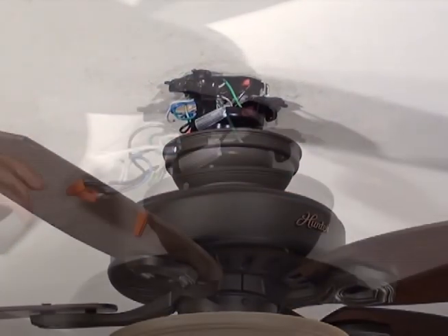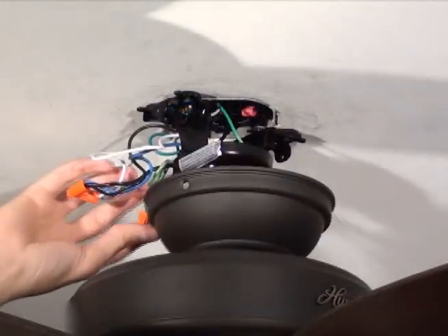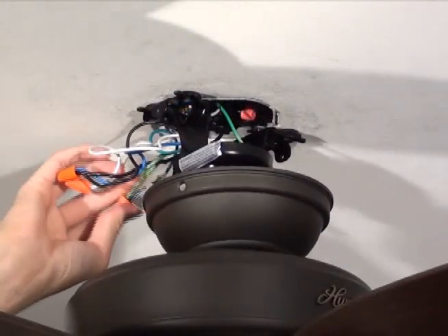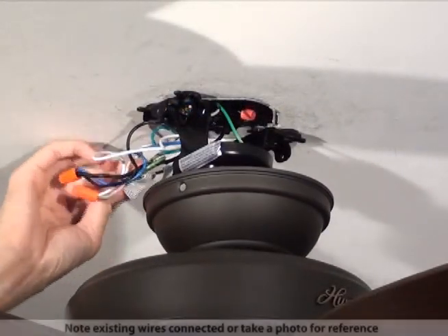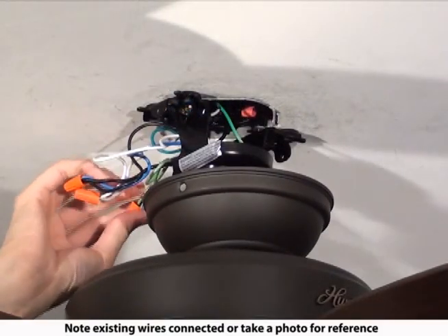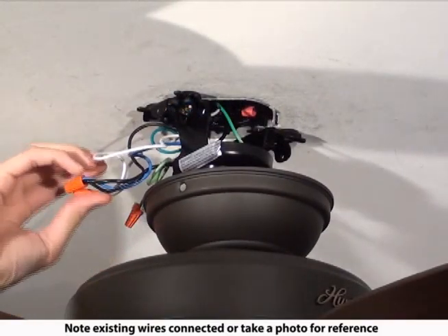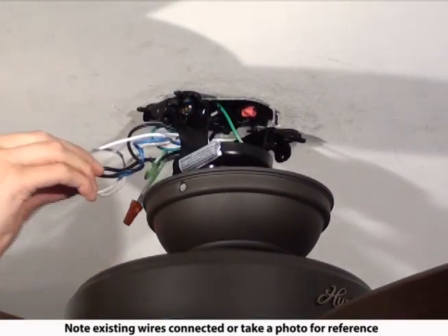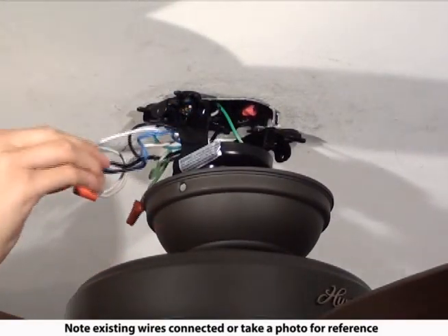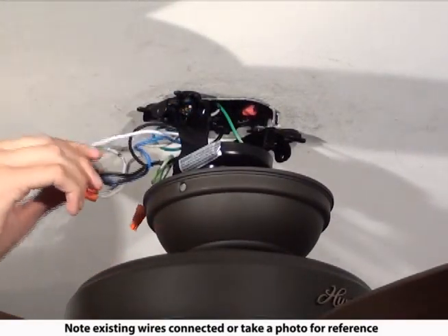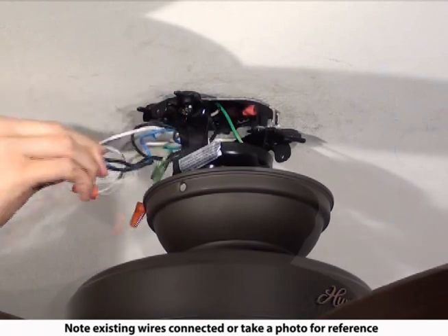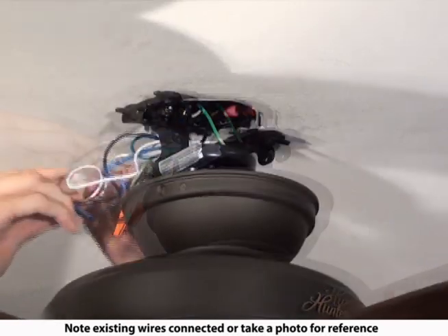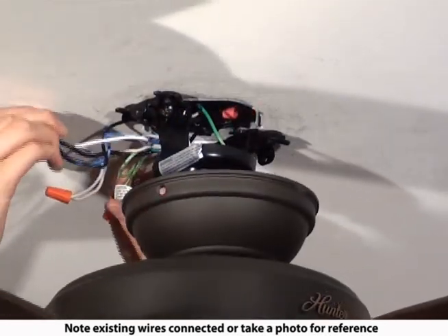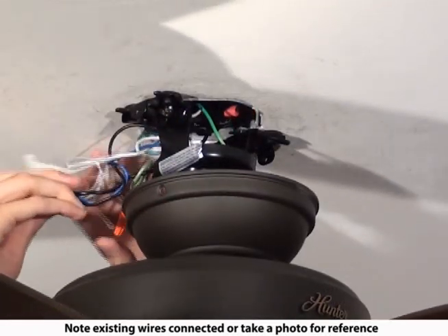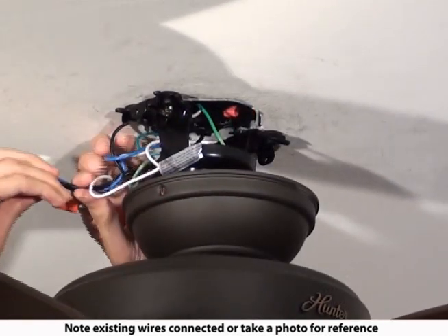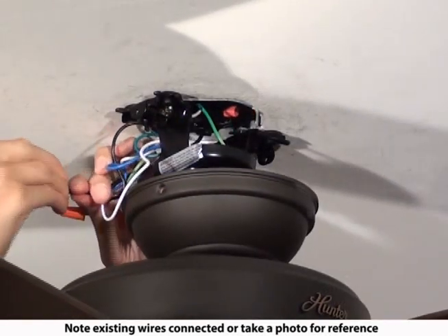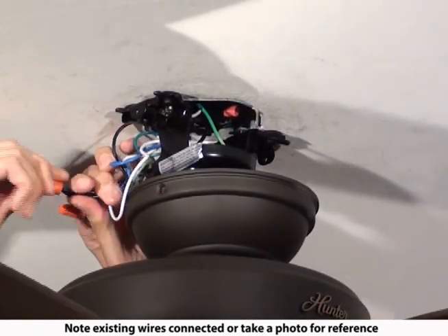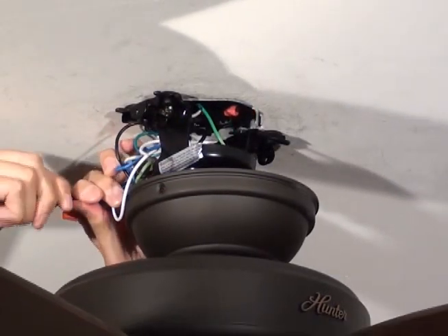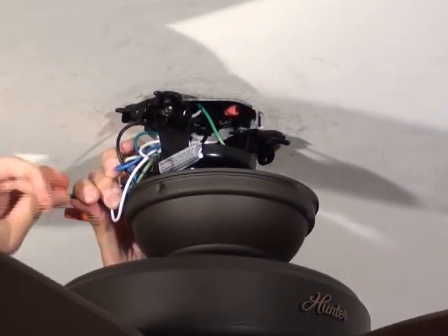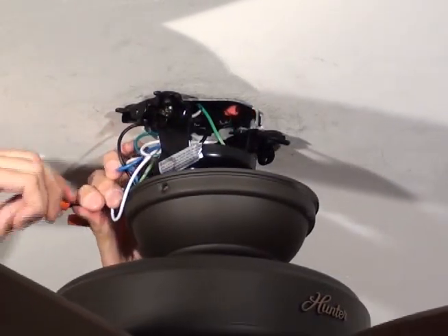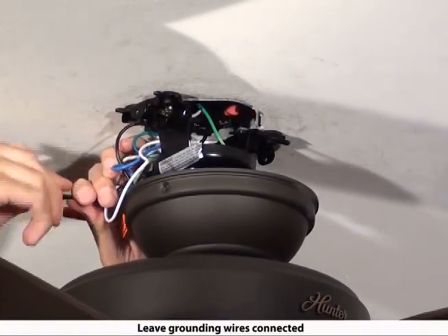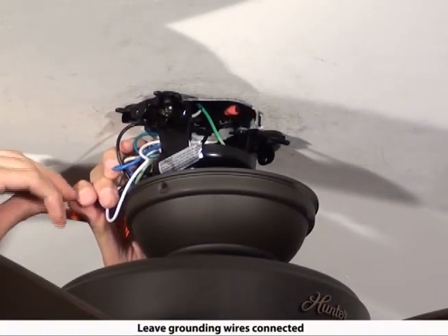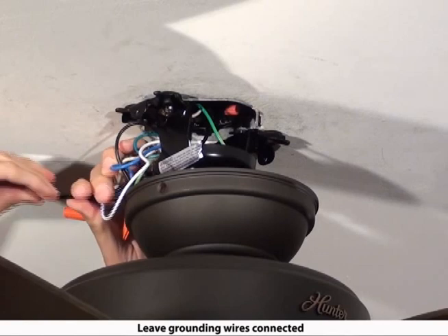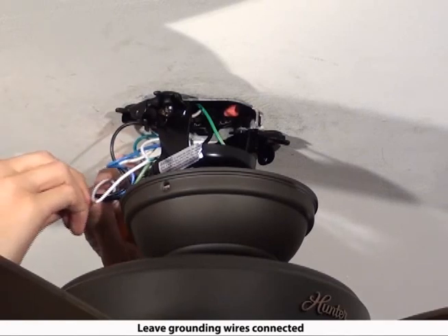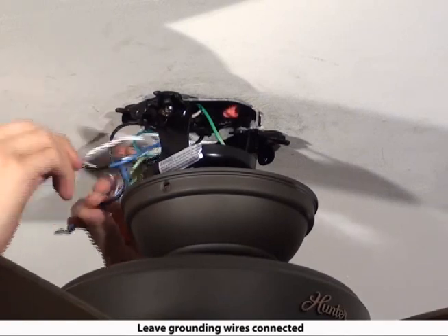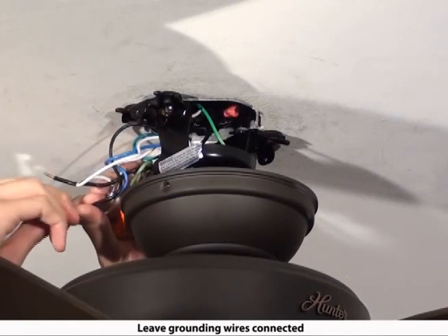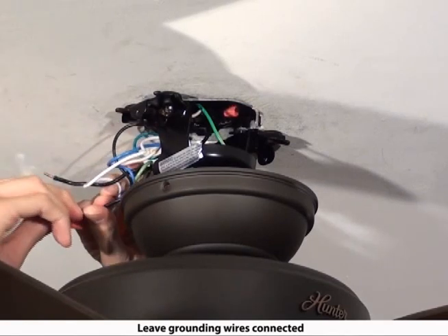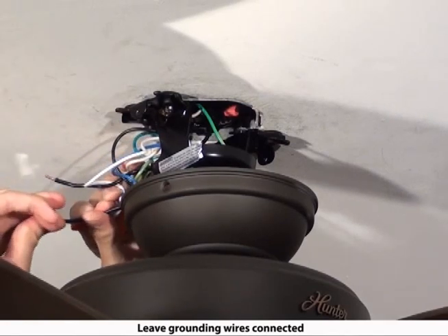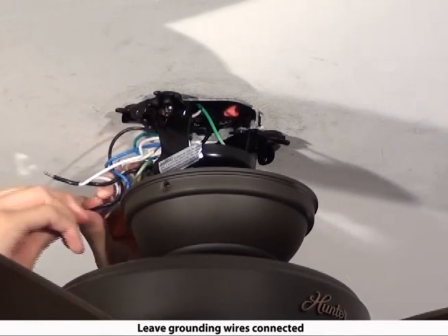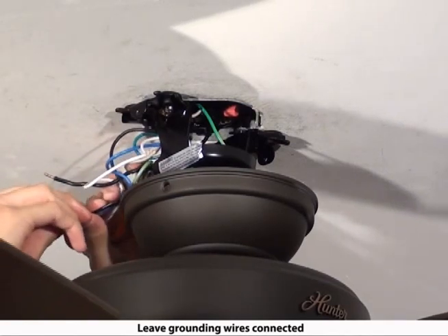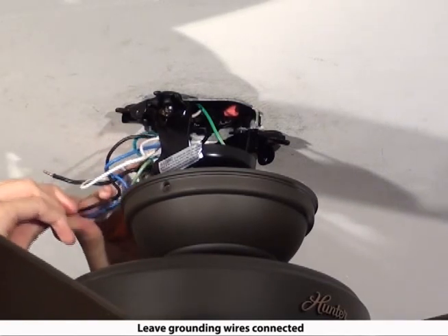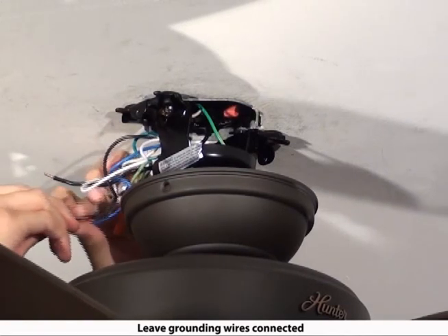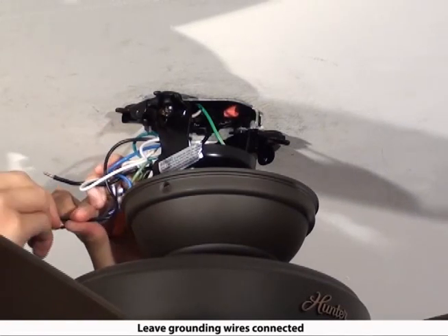With wiring exposed, it may be helpful to note existing wire connections or take a digital photo for reference. Remove the wire connectors that connect the wires from the outlet box to the fan, leaving the grounding wires connected.